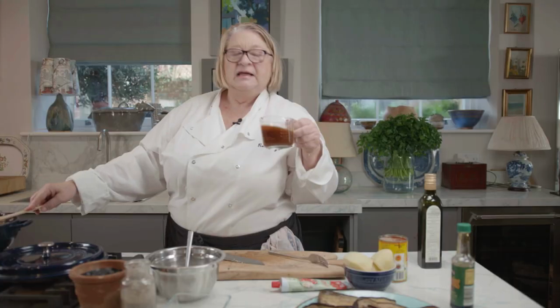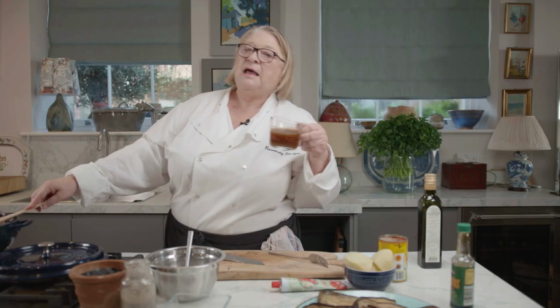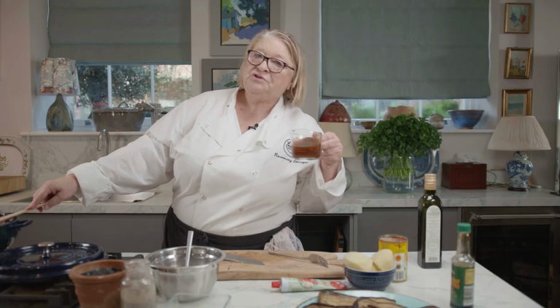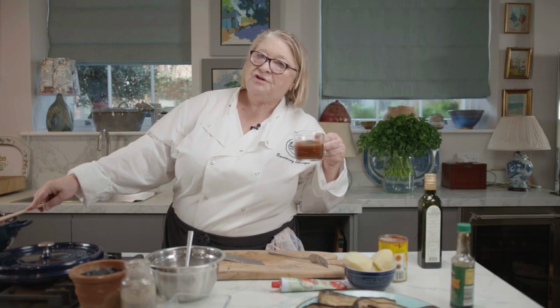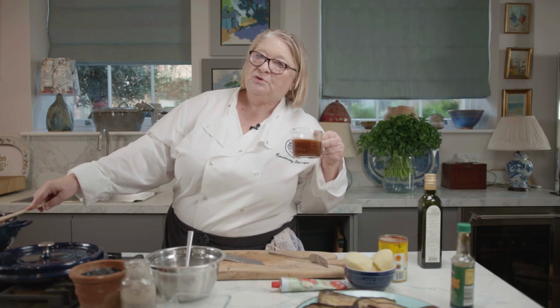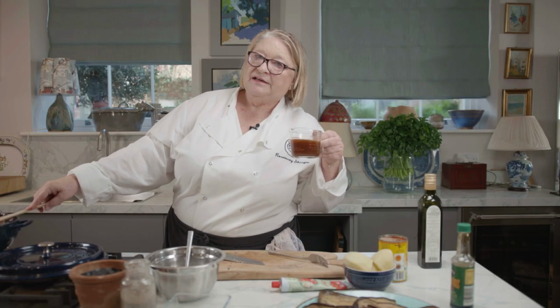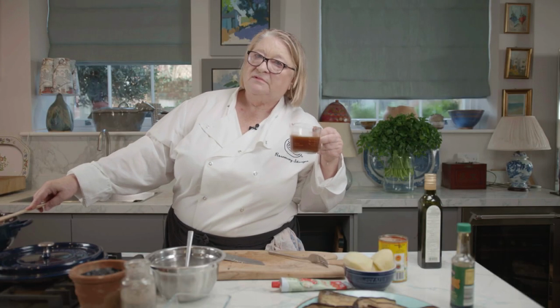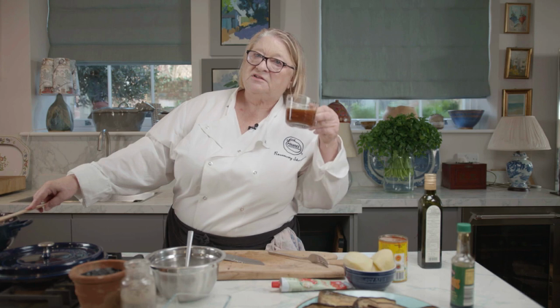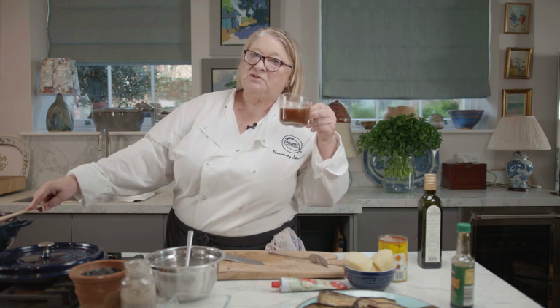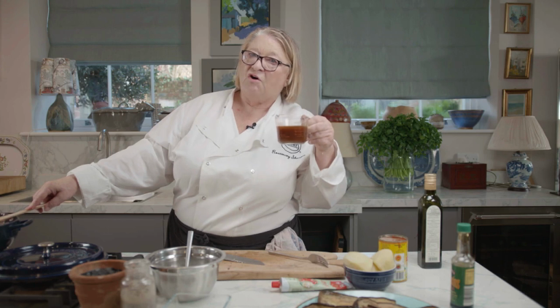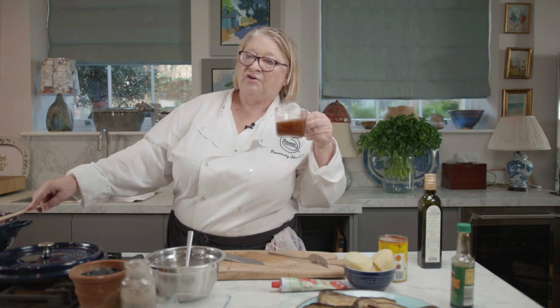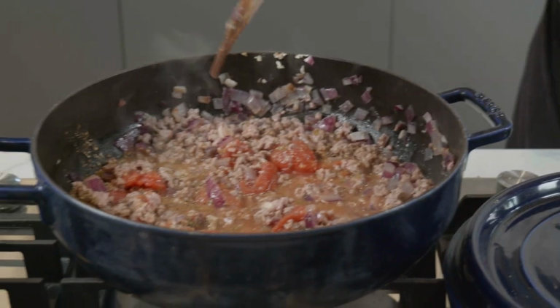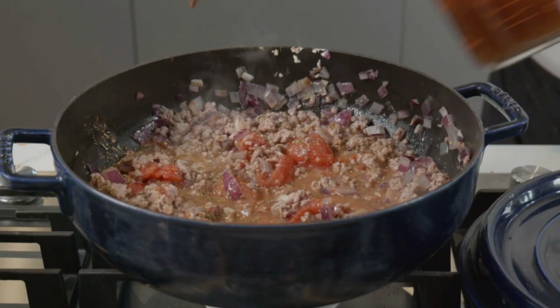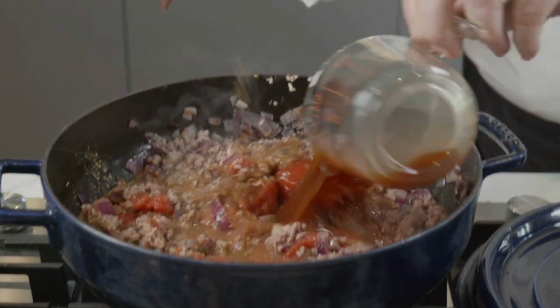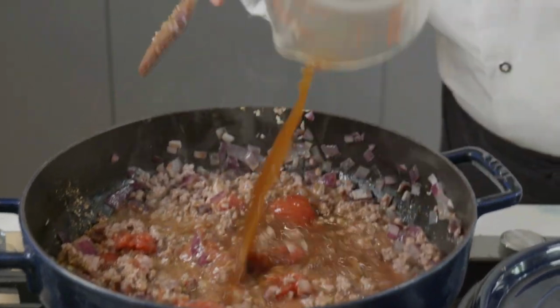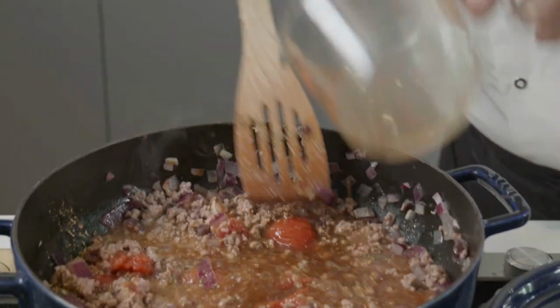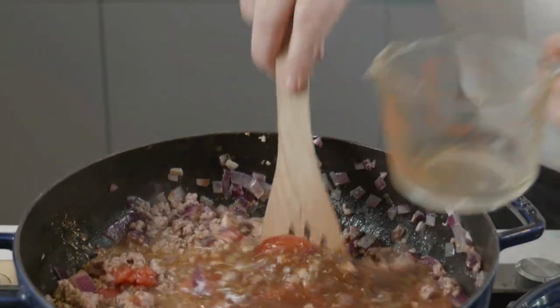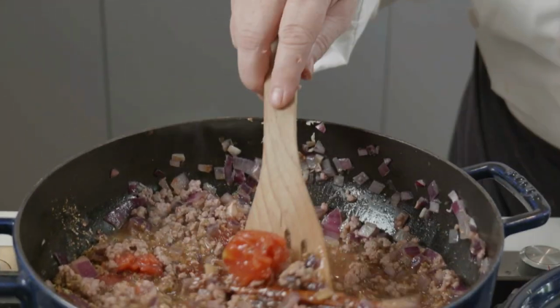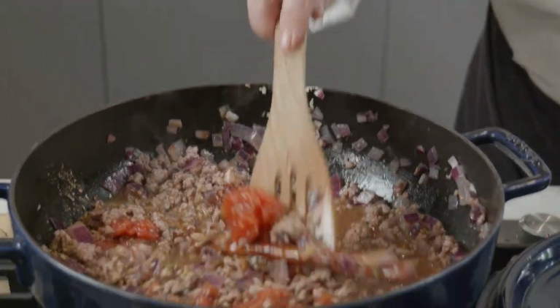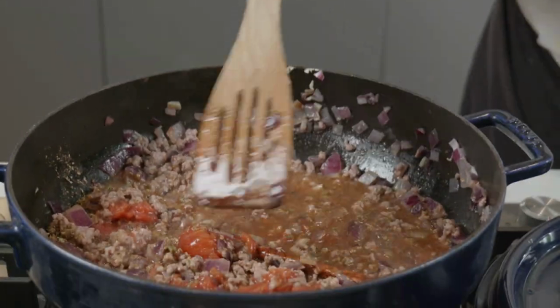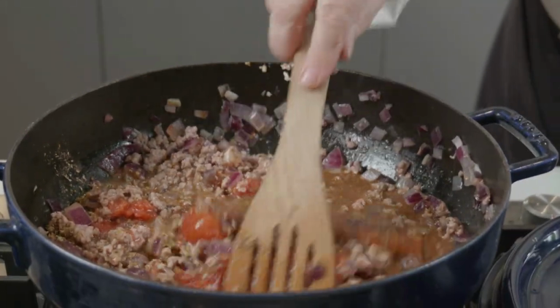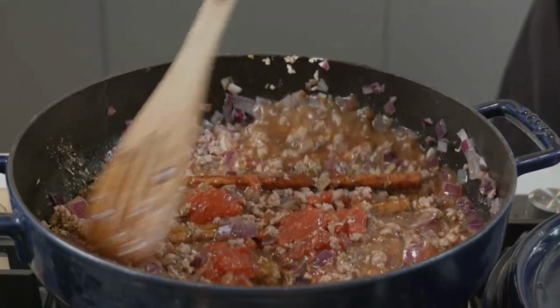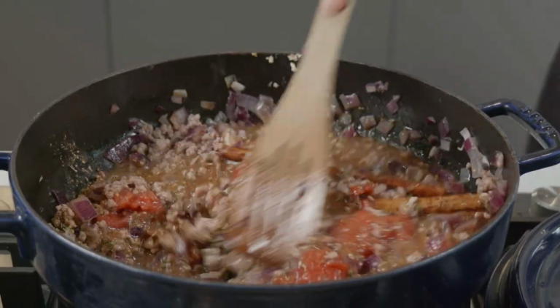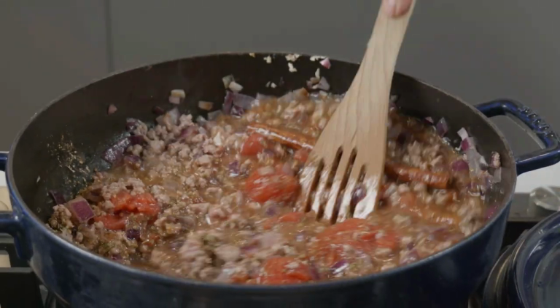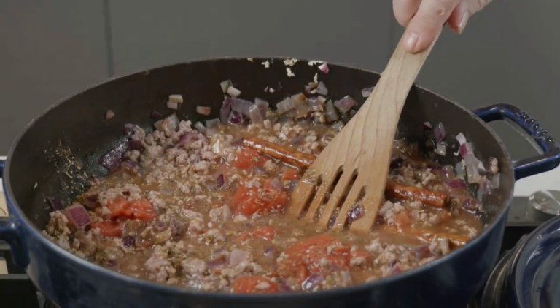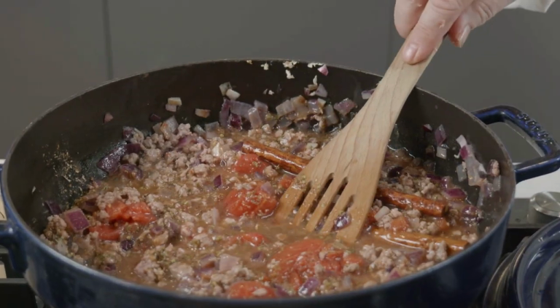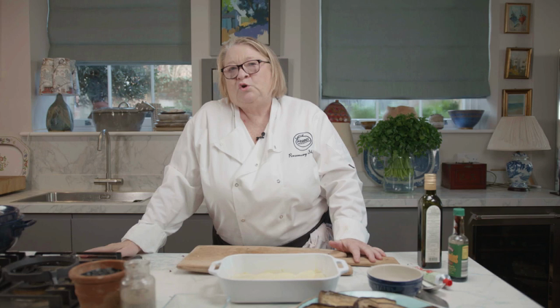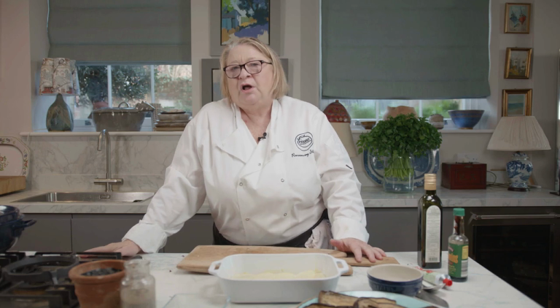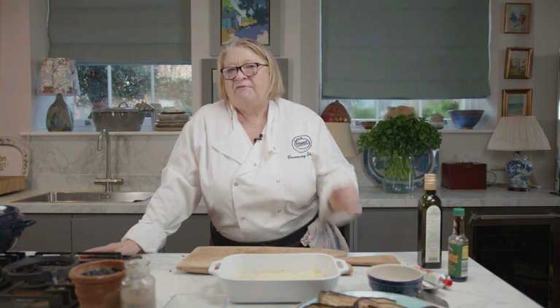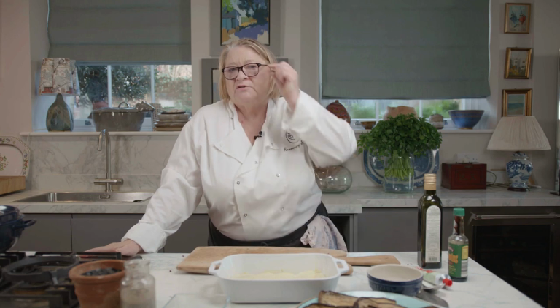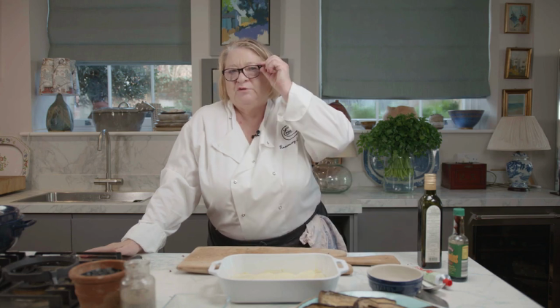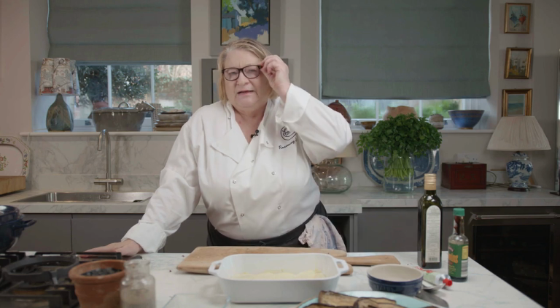I'm also going to put in some stock just to help it a little bit. Now we're going to have to probably reduce that — good half hour, 40 minutes.